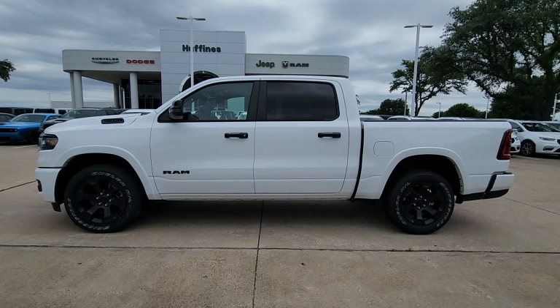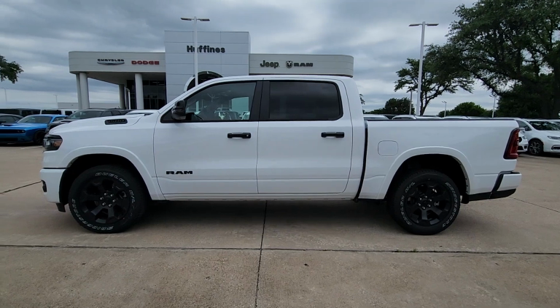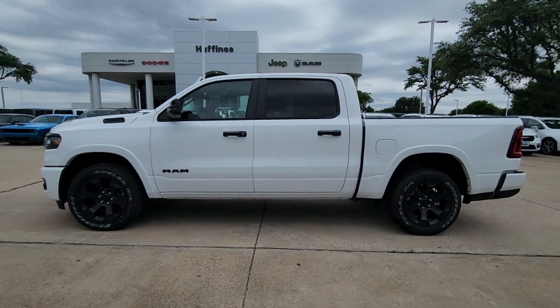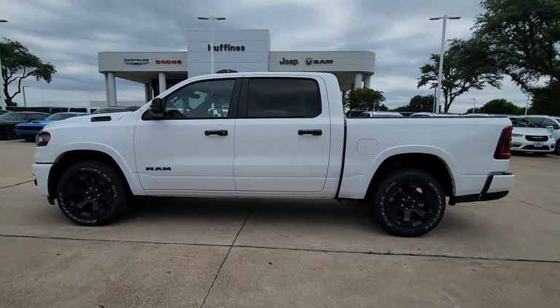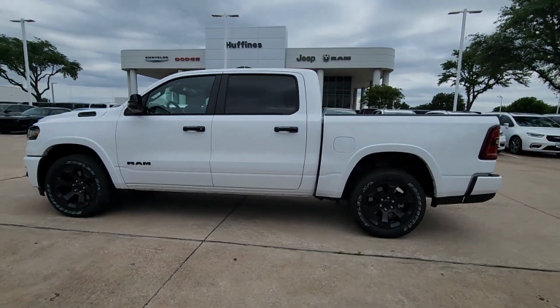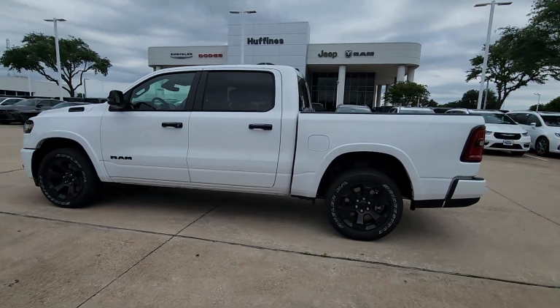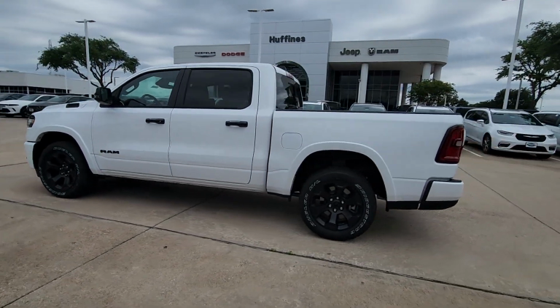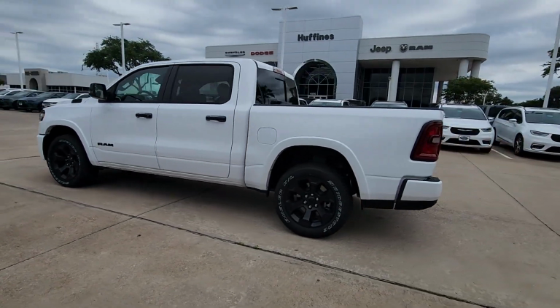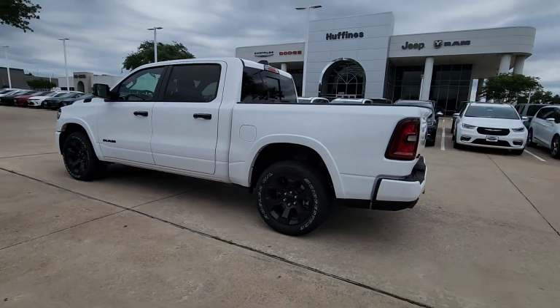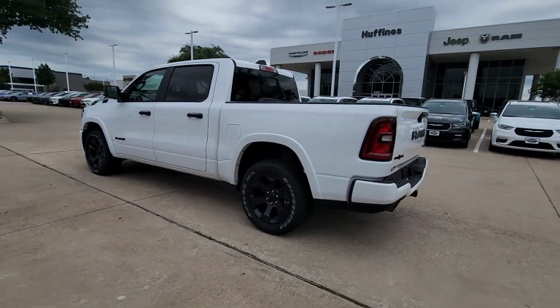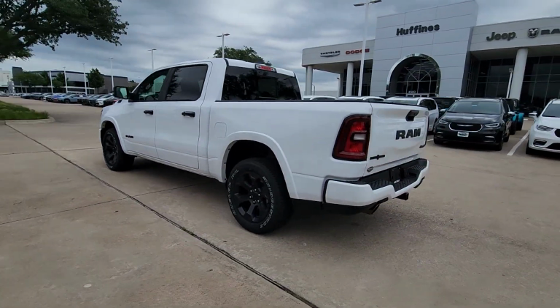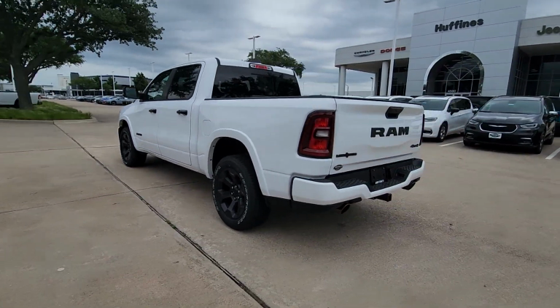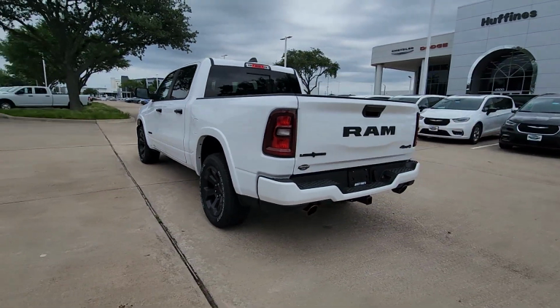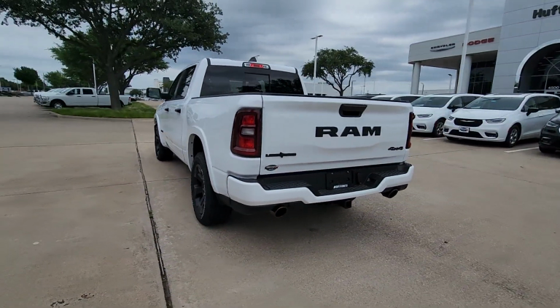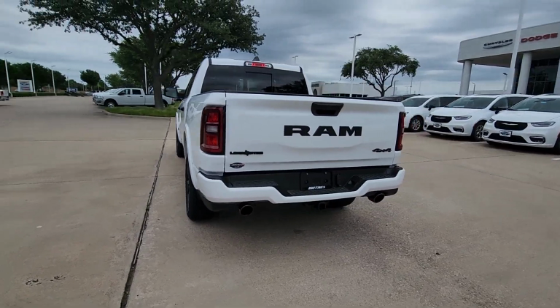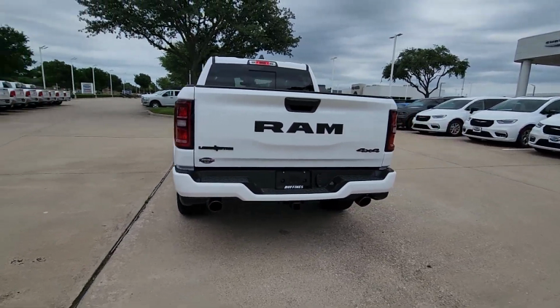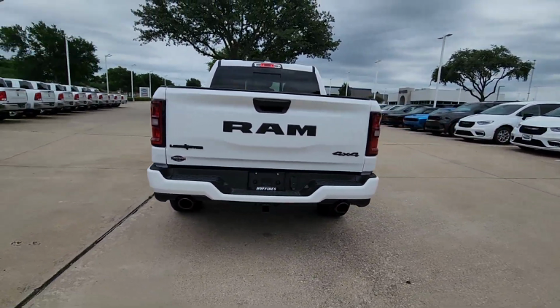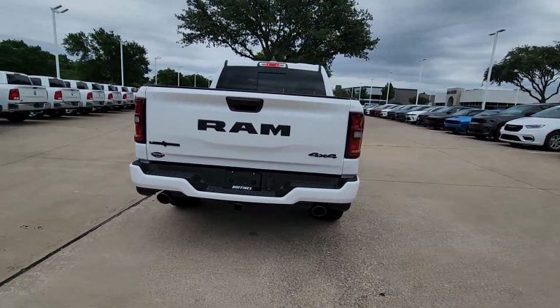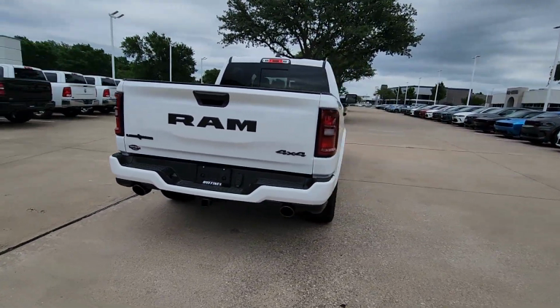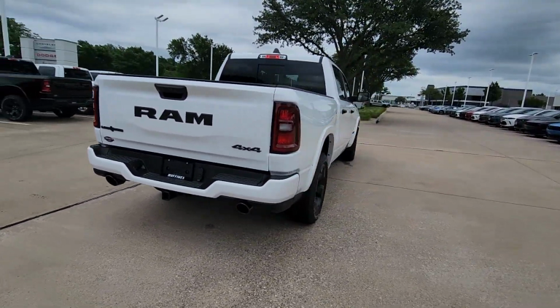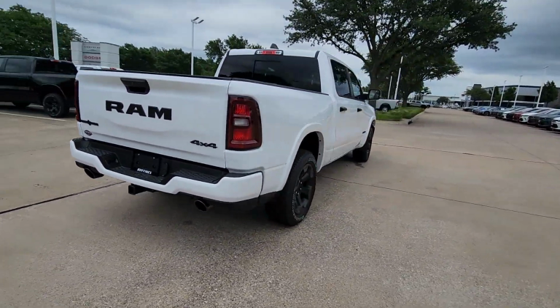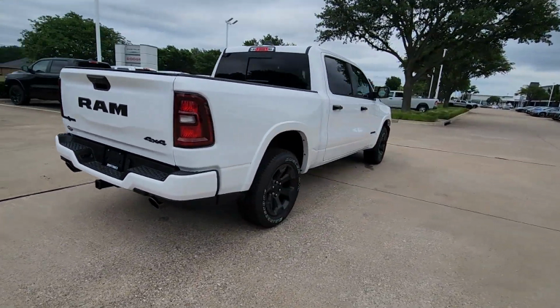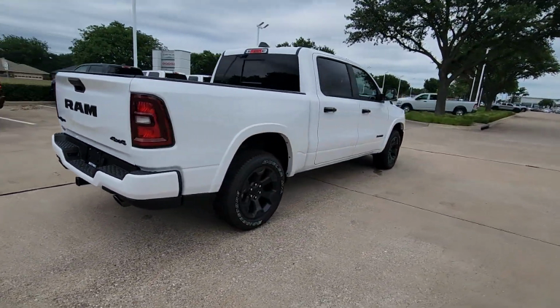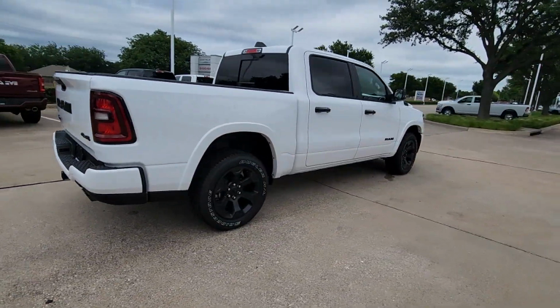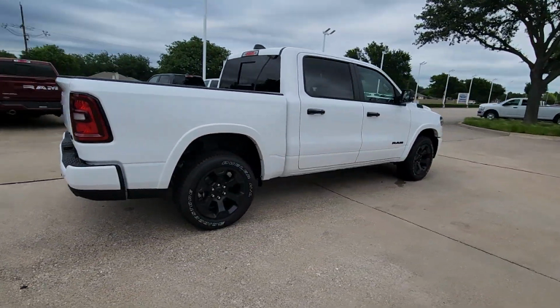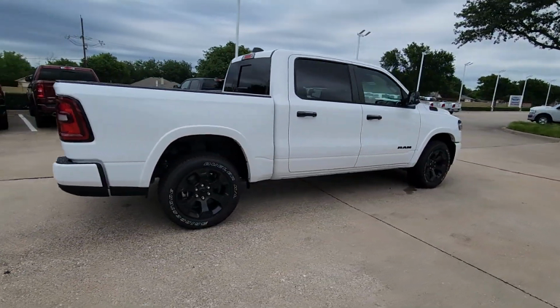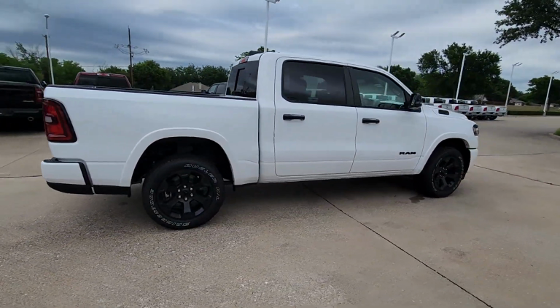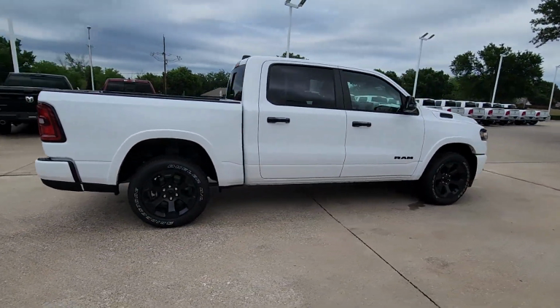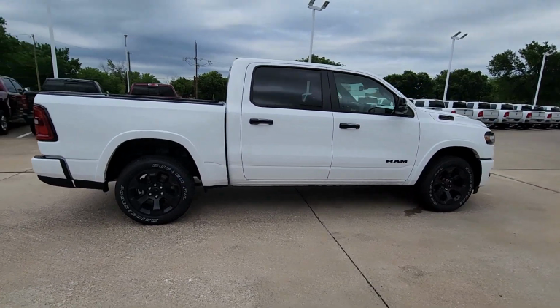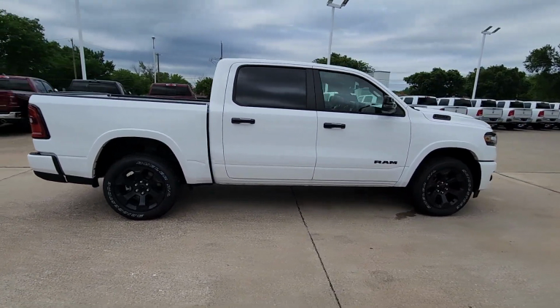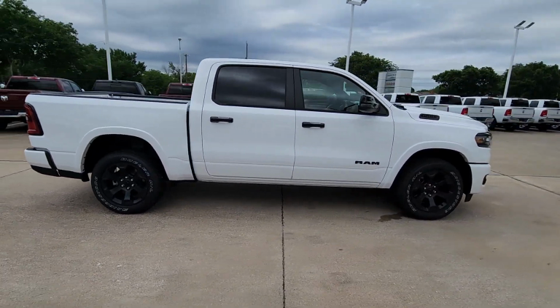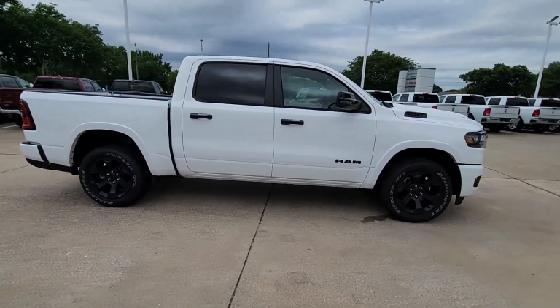Picture yourself in the 2025 Ram 1500. The Ram 1500 delivers gritty towing capability, passenger-focused comfort and safety features, and surprising fuel efficiency.